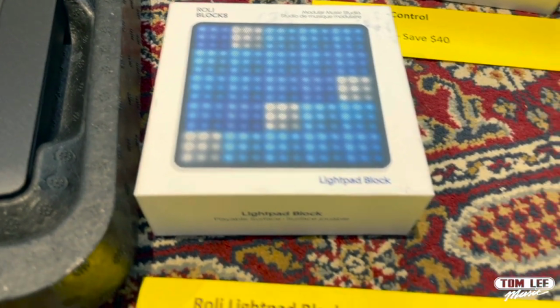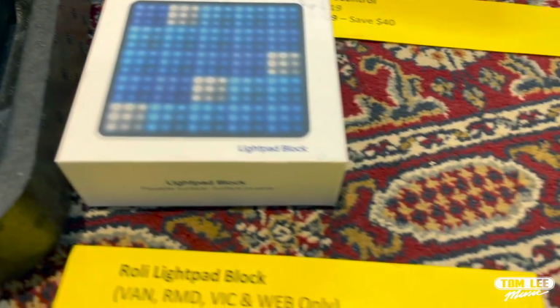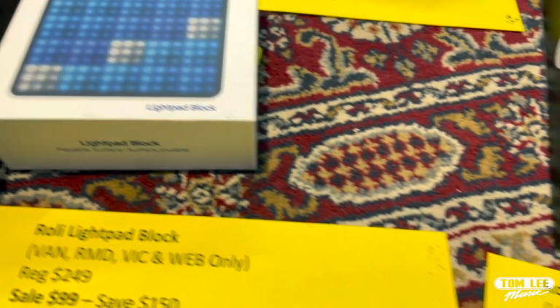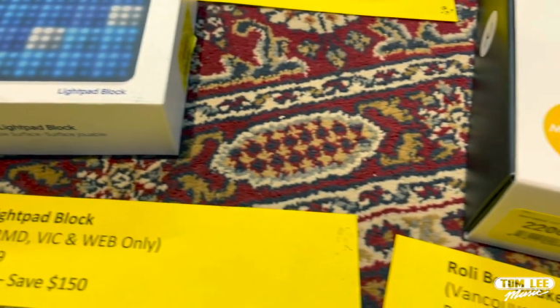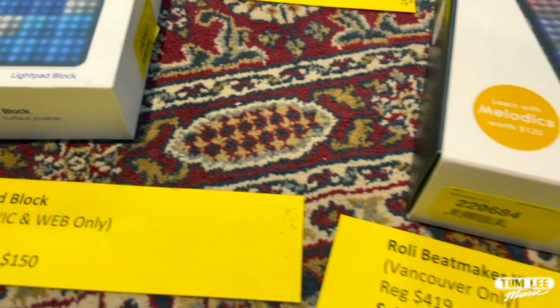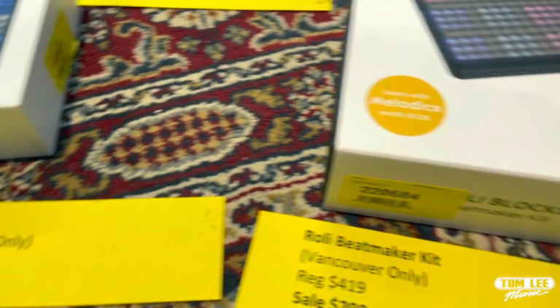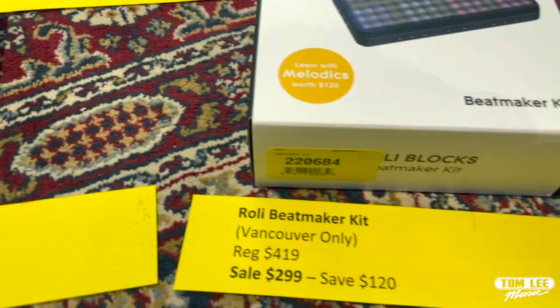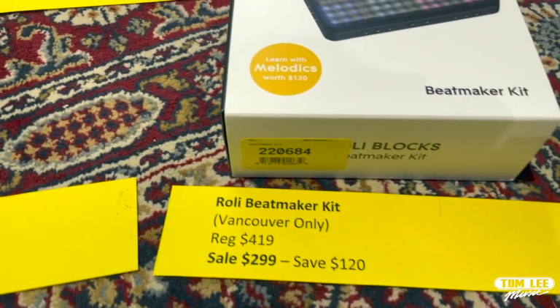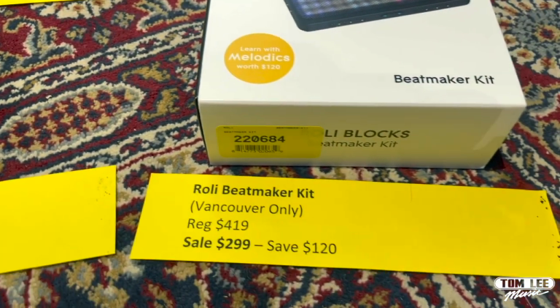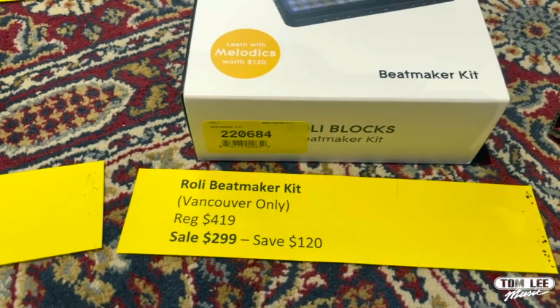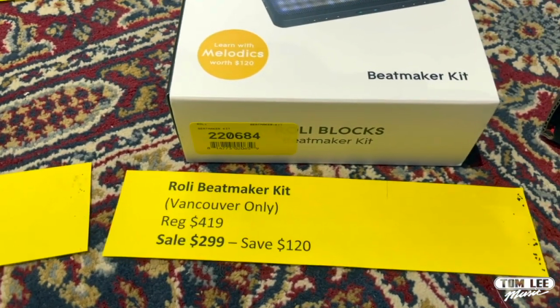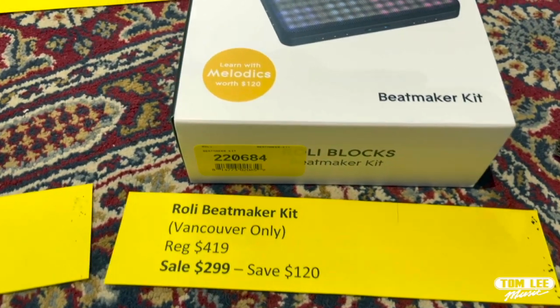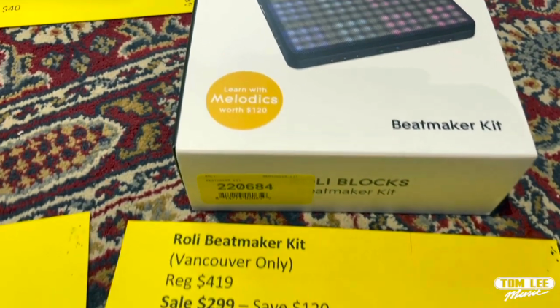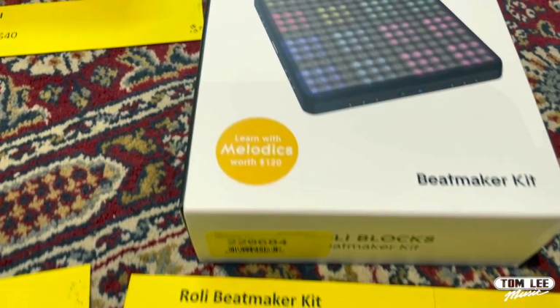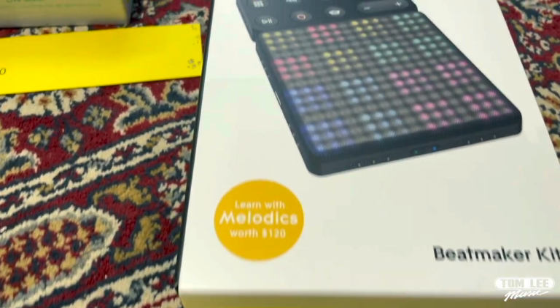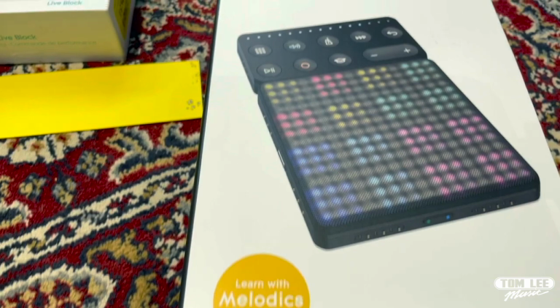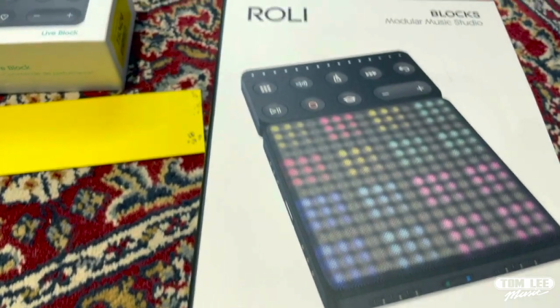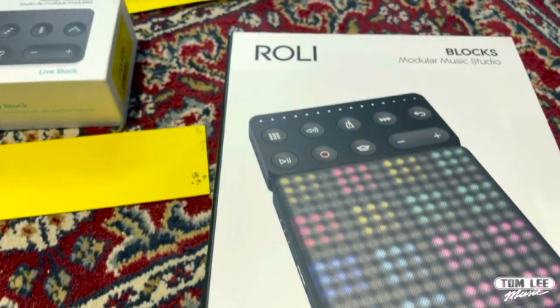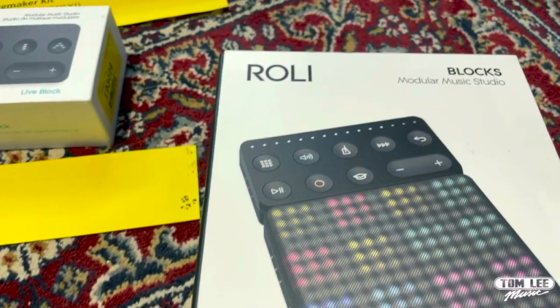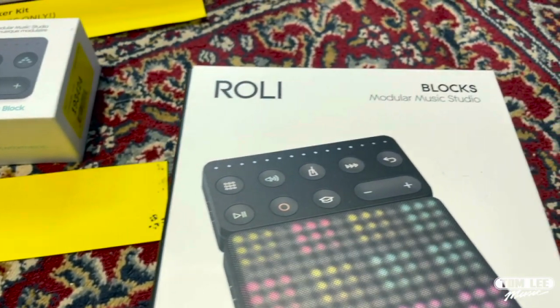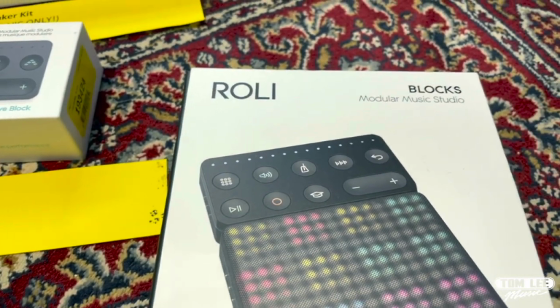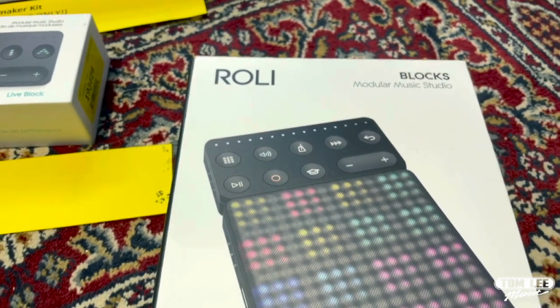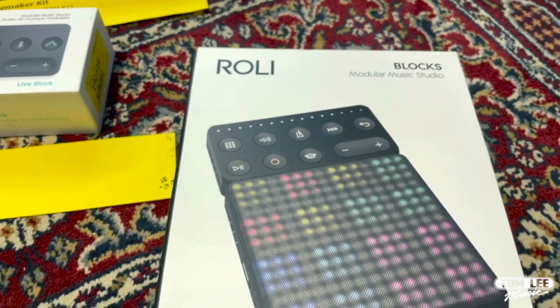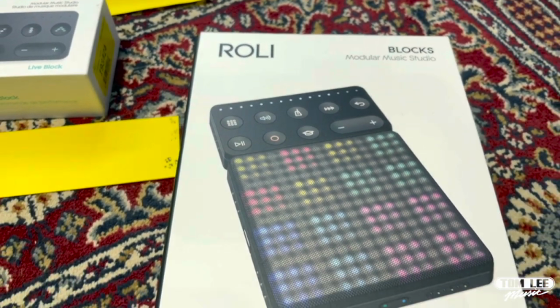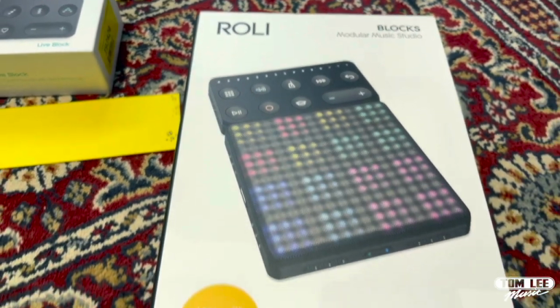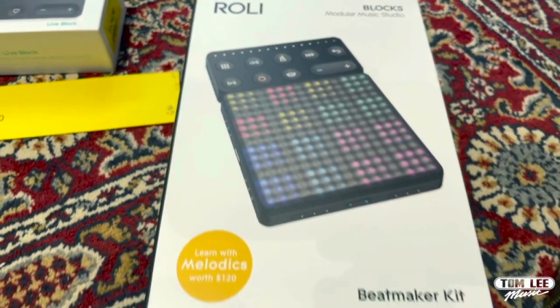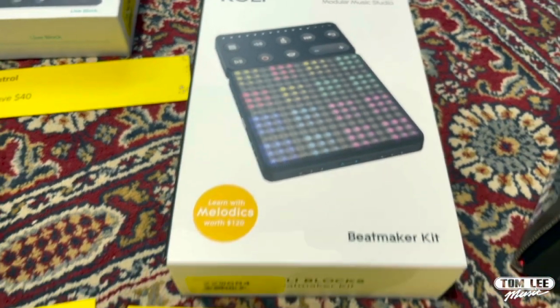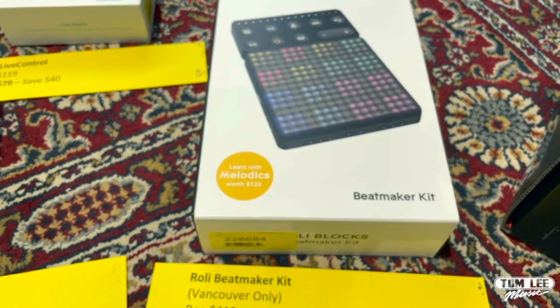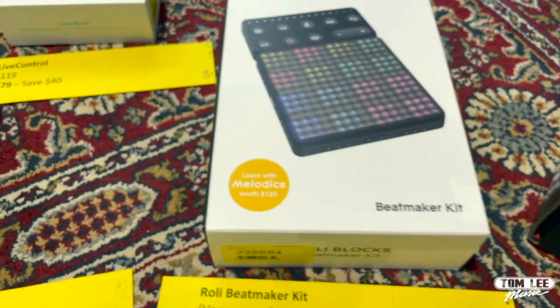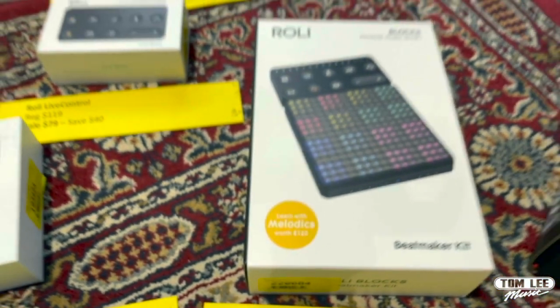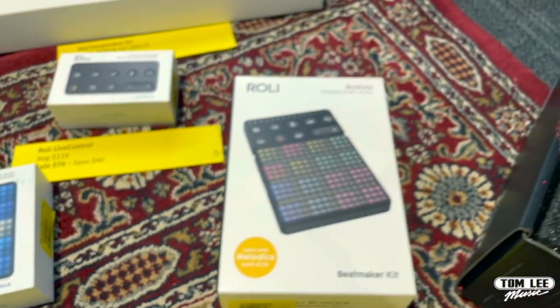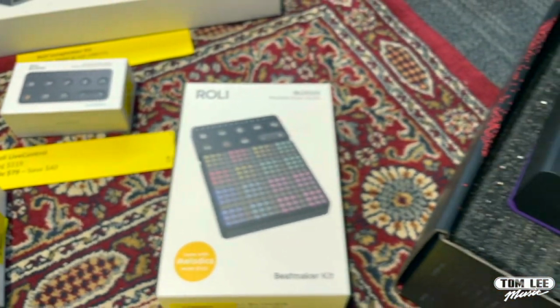And last to round it out, we've got the Beat Maker Kit — savings of $120. We've only got them in Vancouver, regular price is $419, sale price is $299. Lots of great stuff from Roli there.